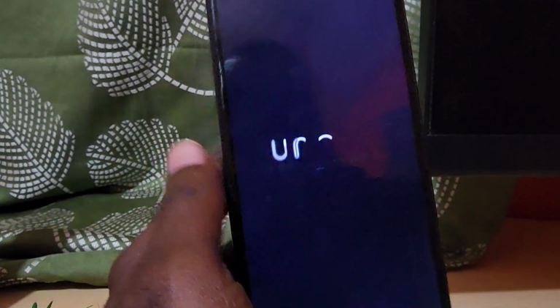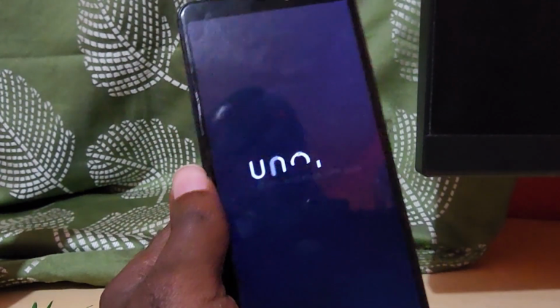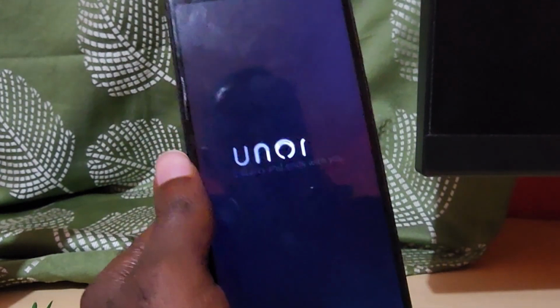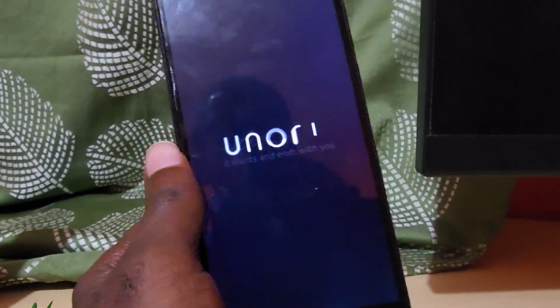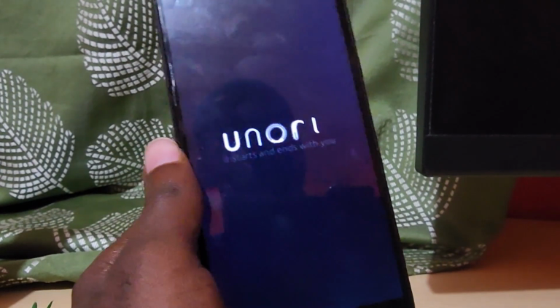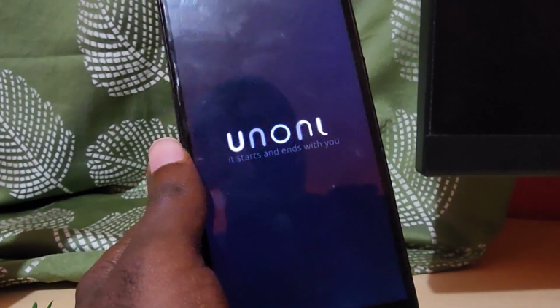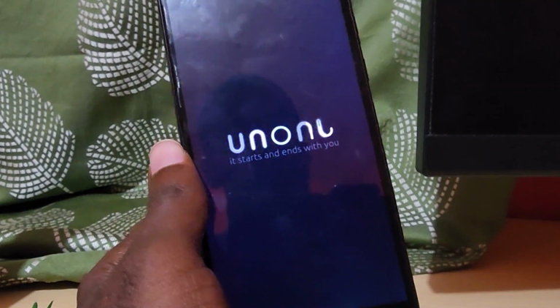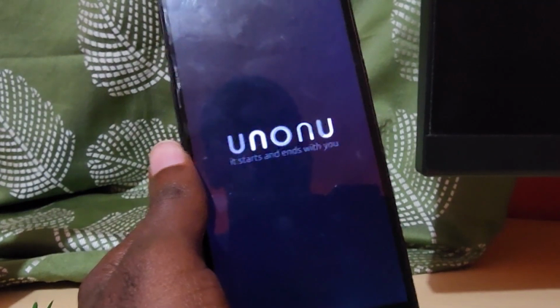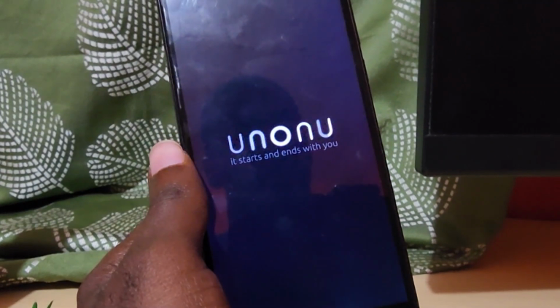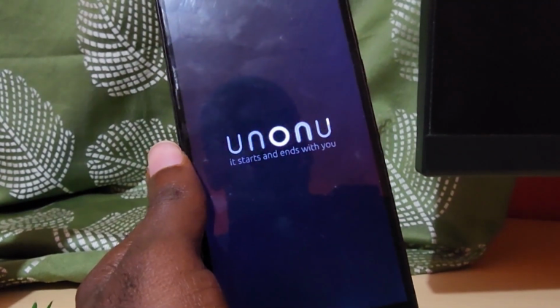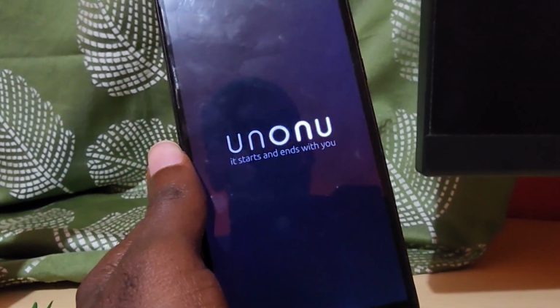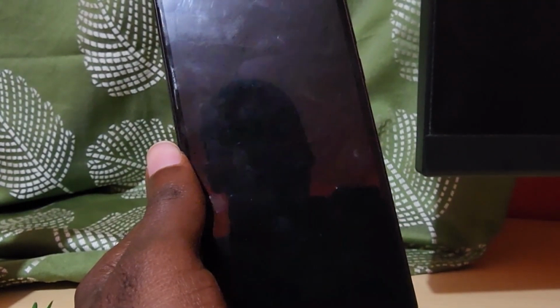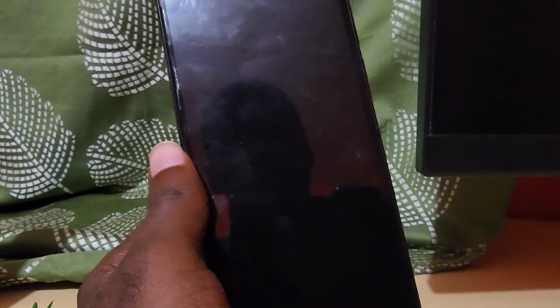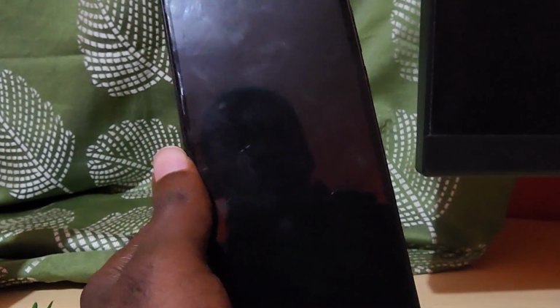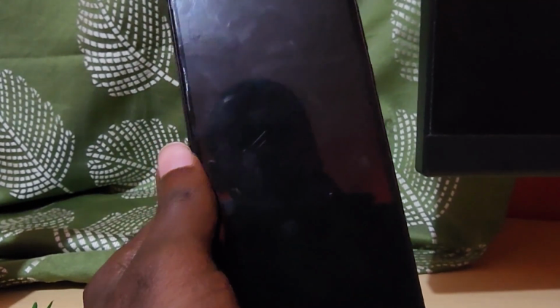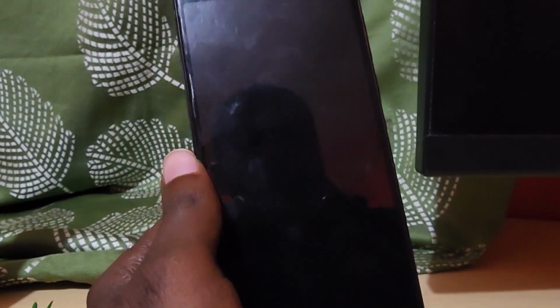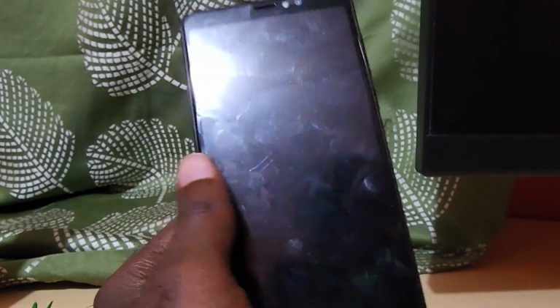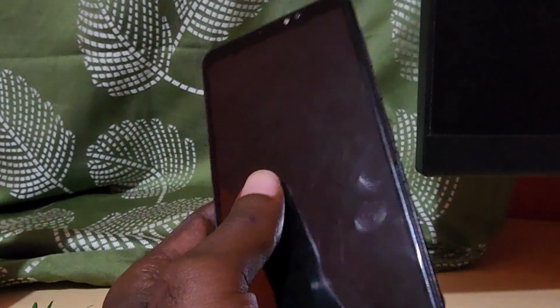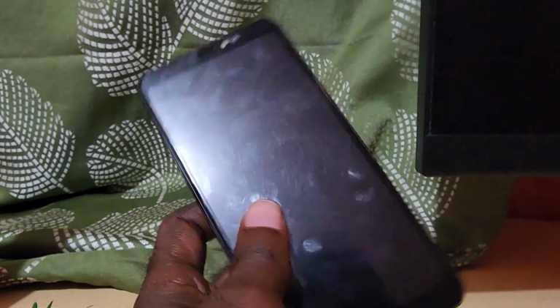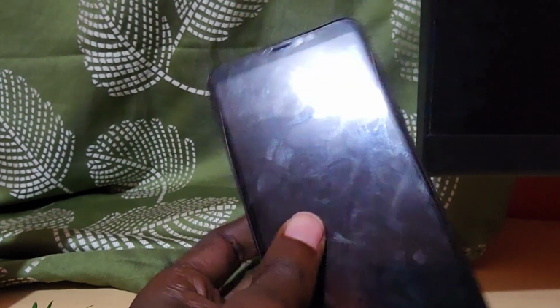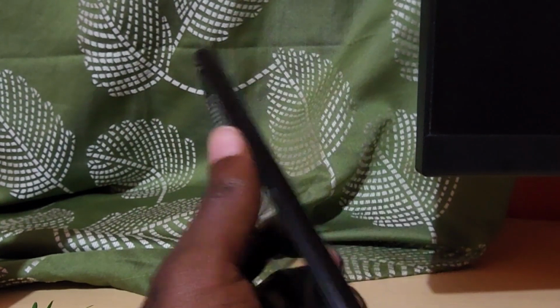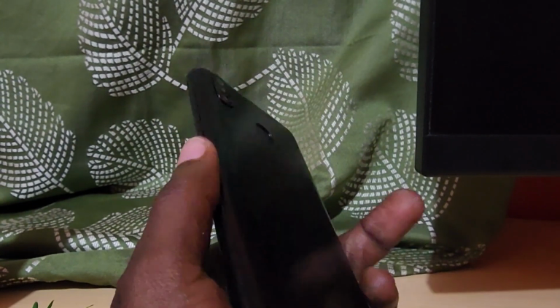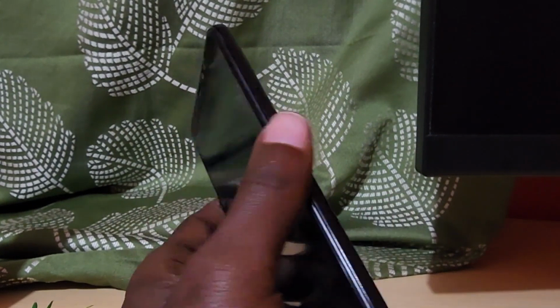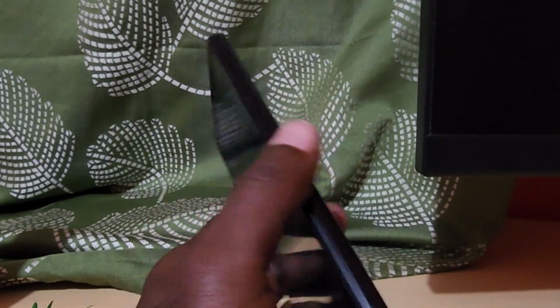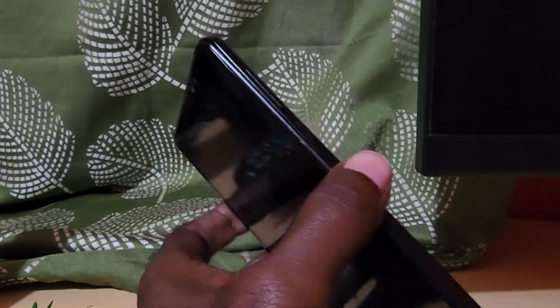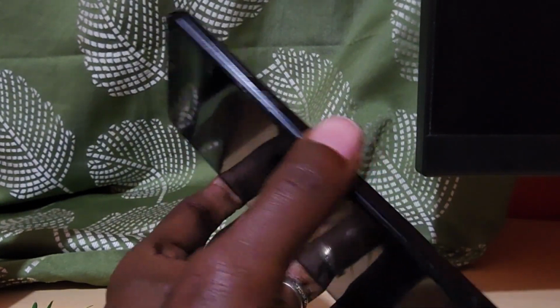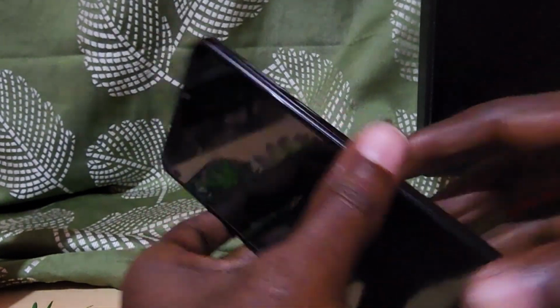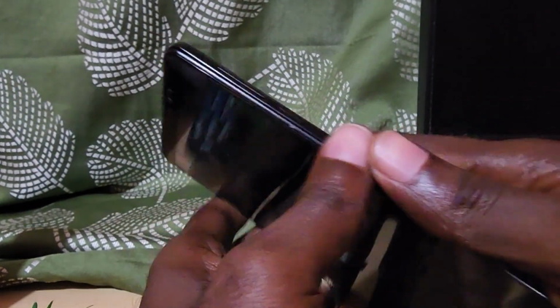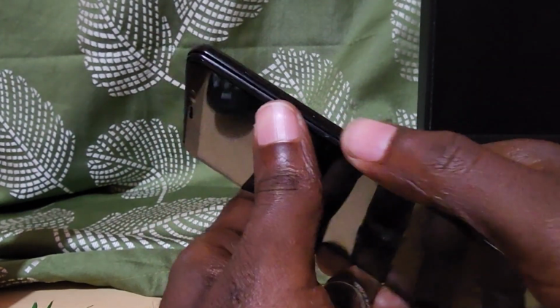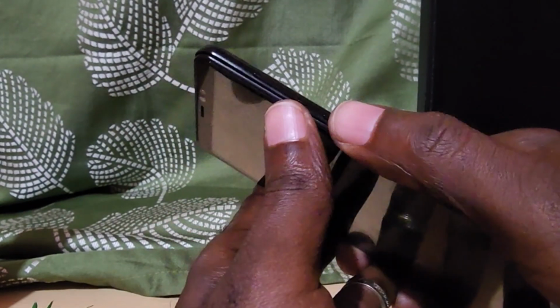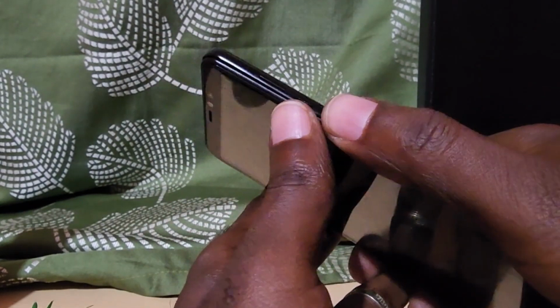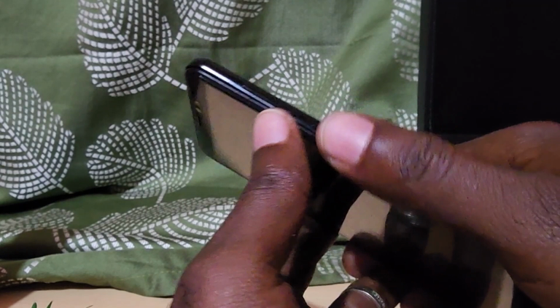First of all, go ahead and turn off the device. You can press the power button as shown, and select Power Off.